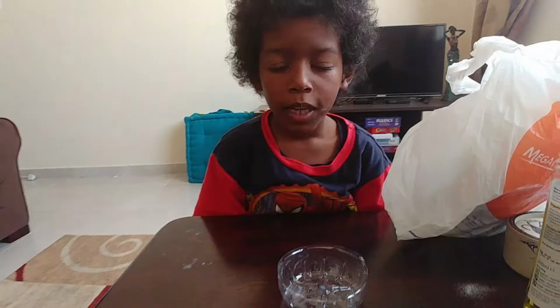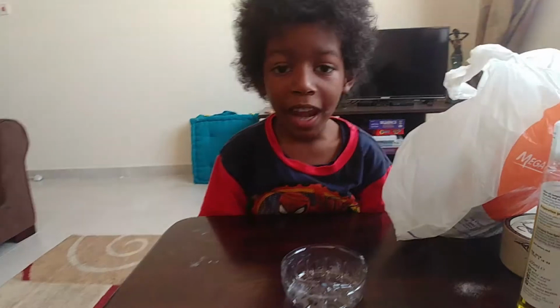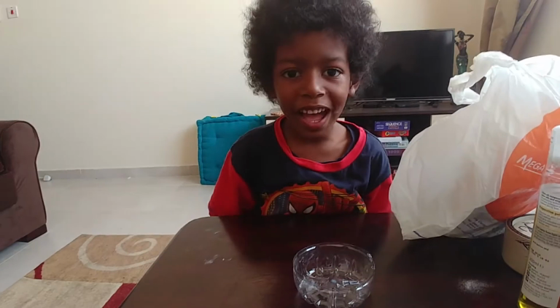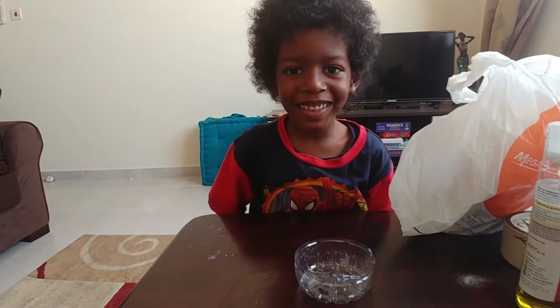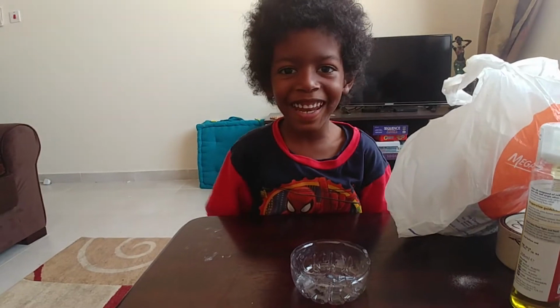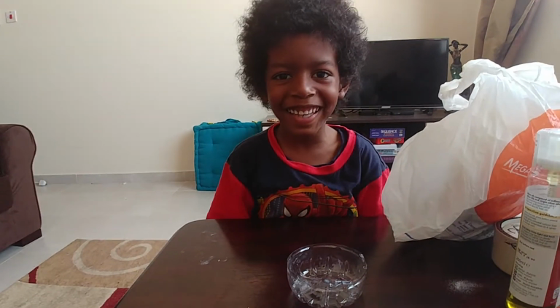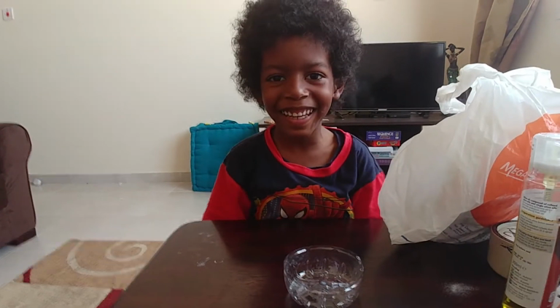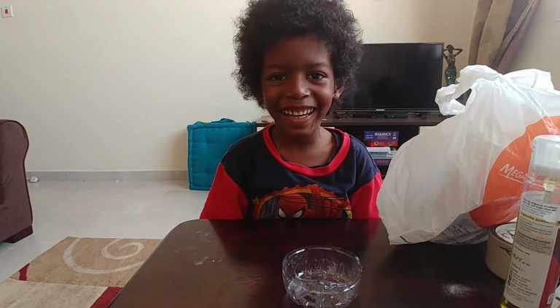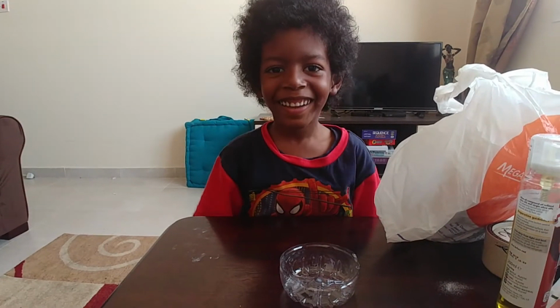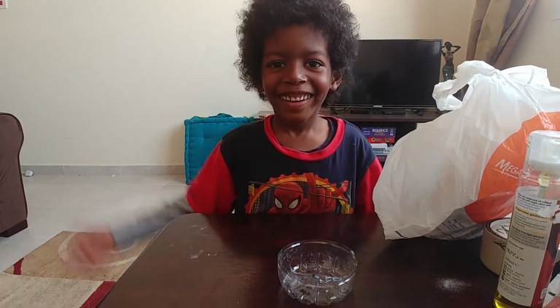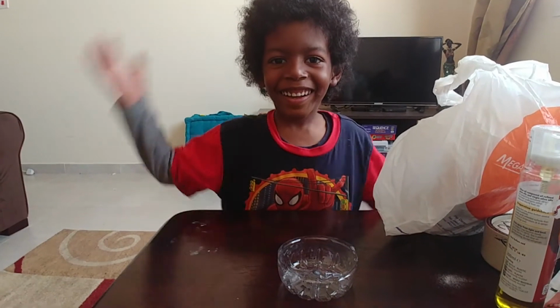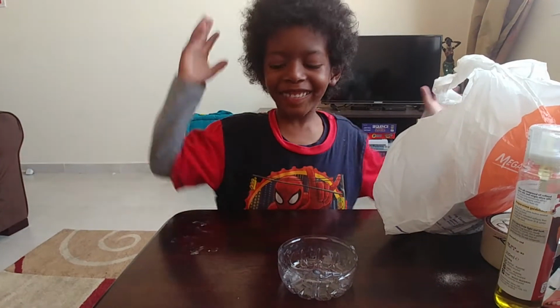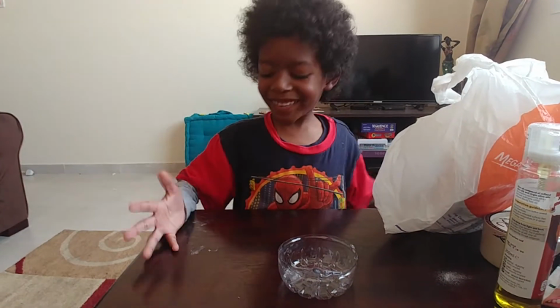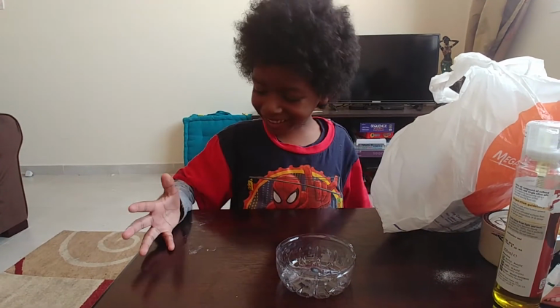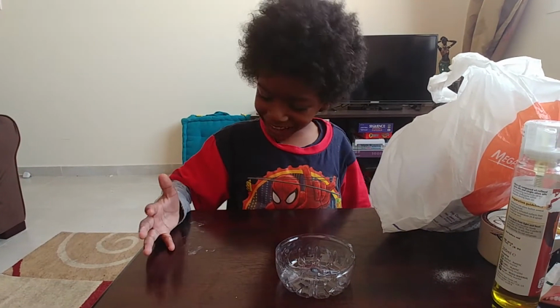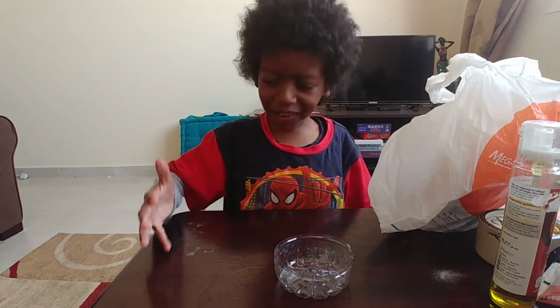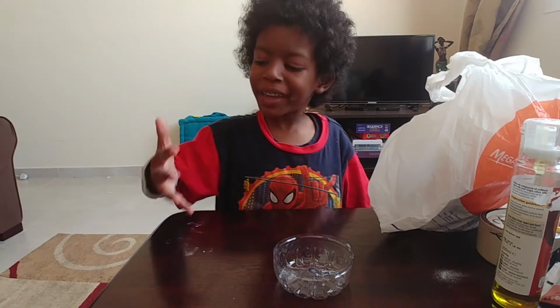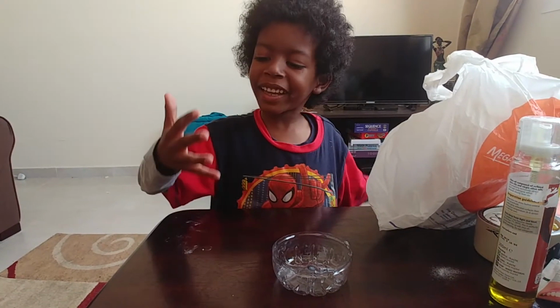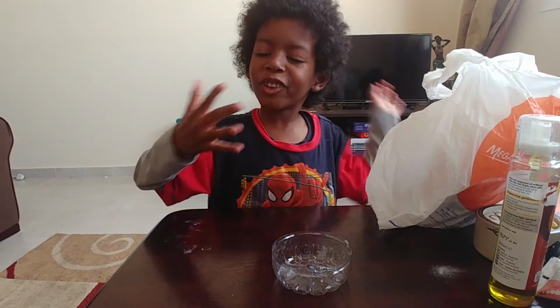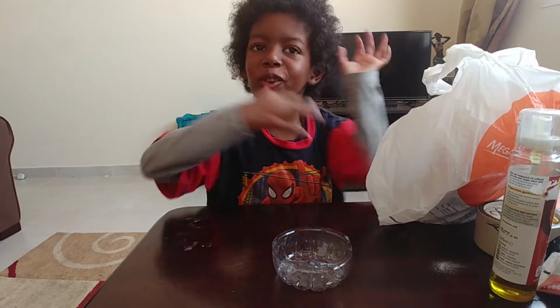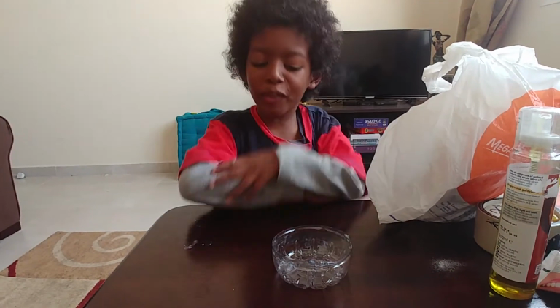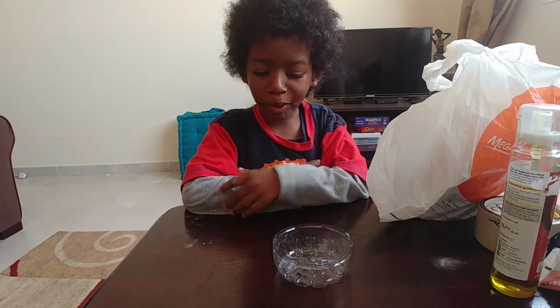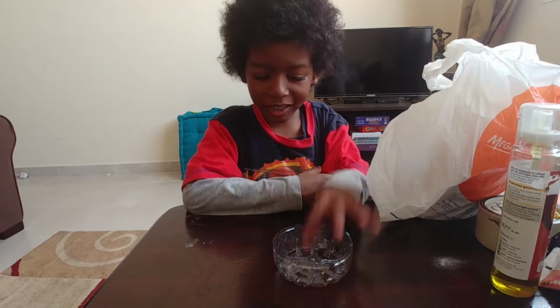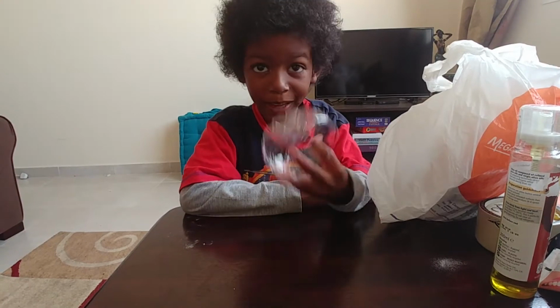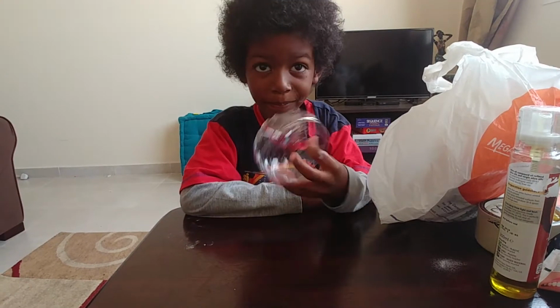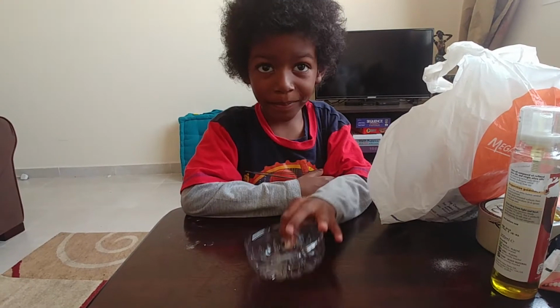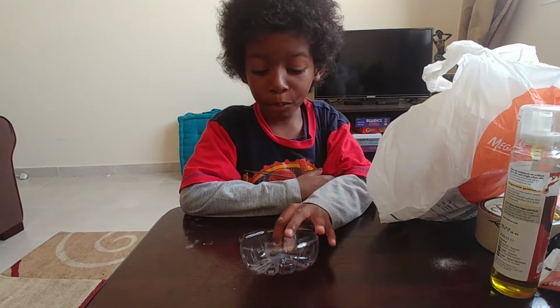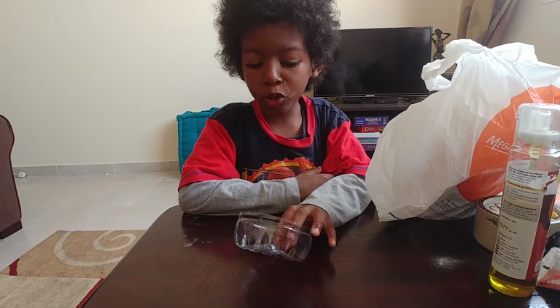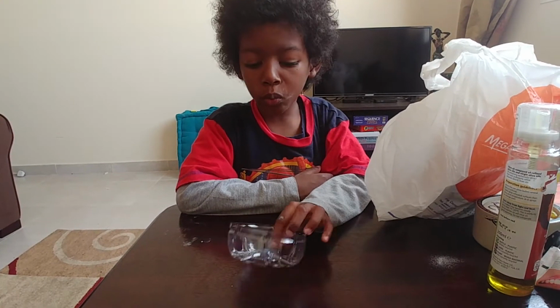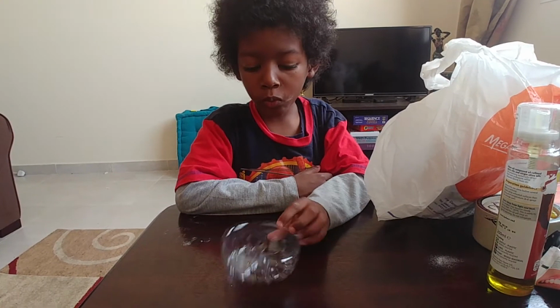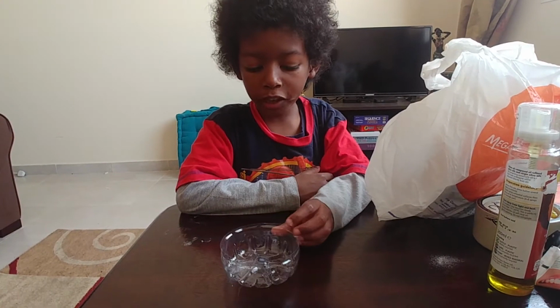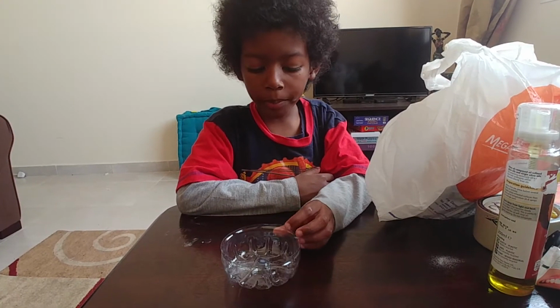Hello guys, it's Land Nutty and today we're making another pot of slime — pot two slime.